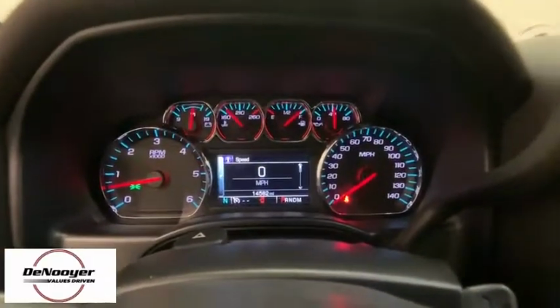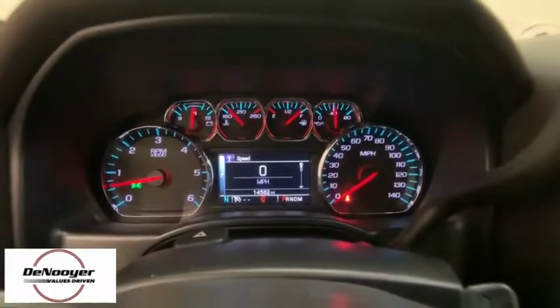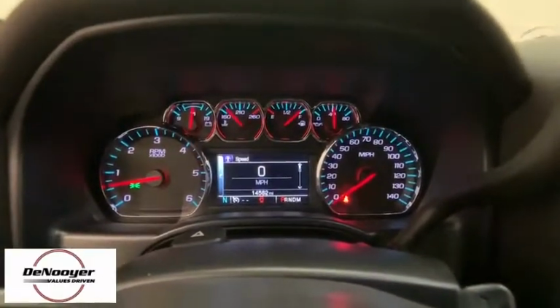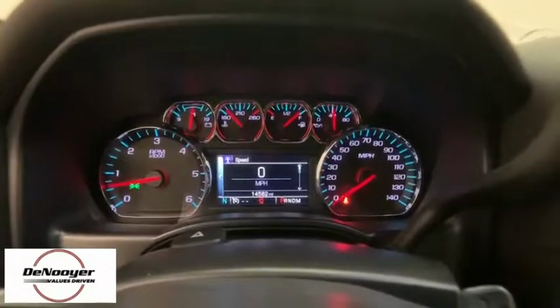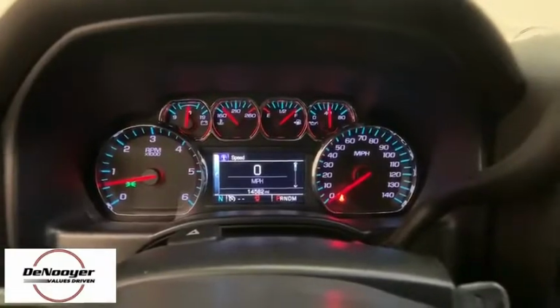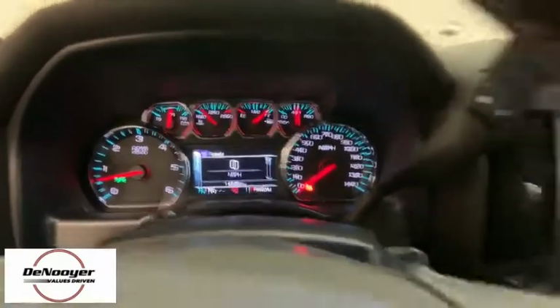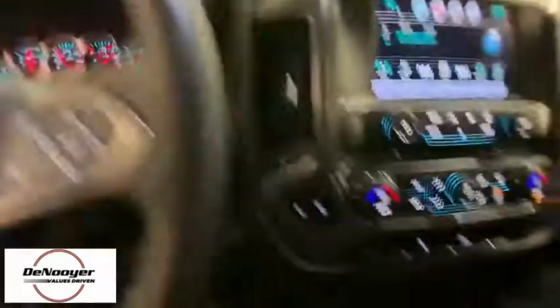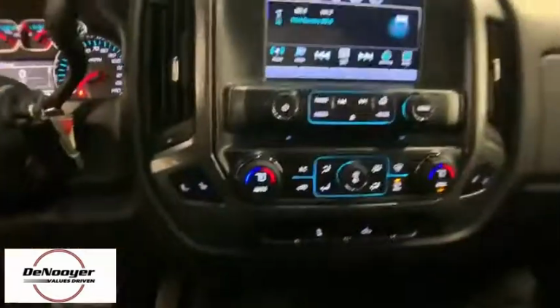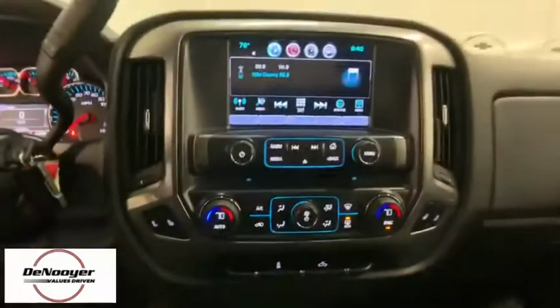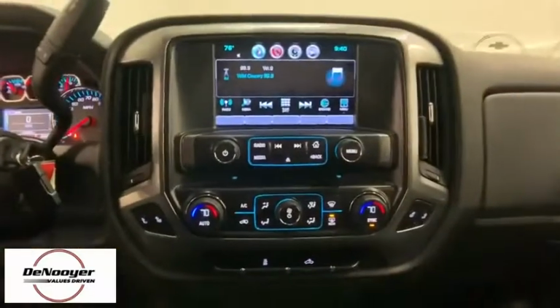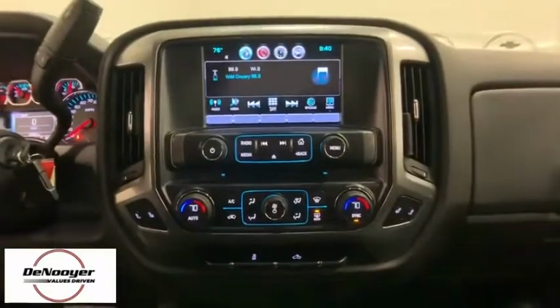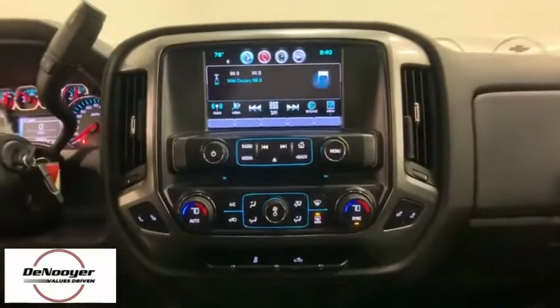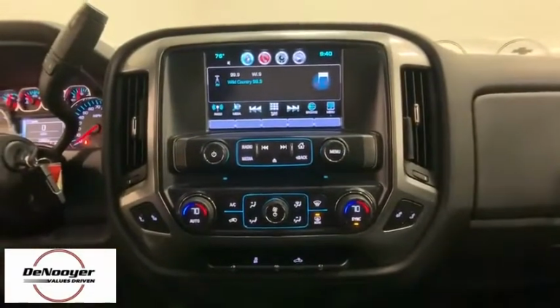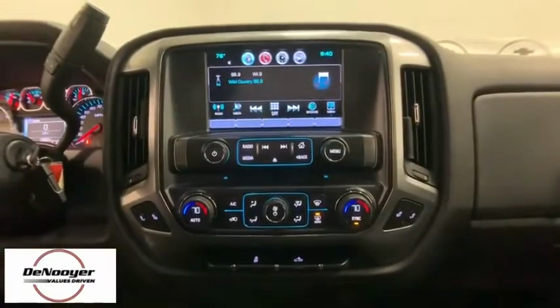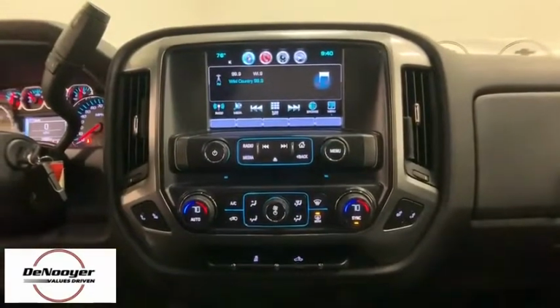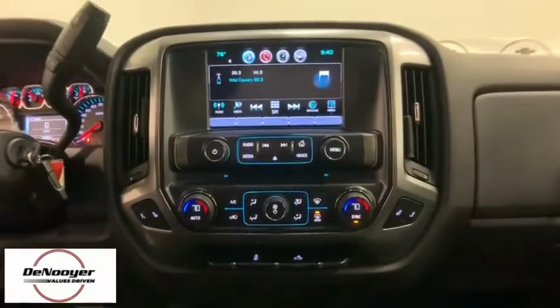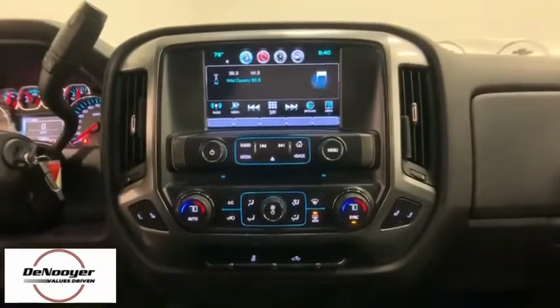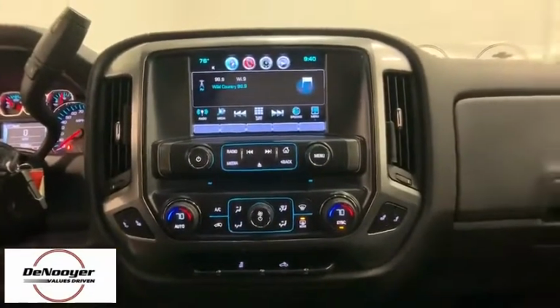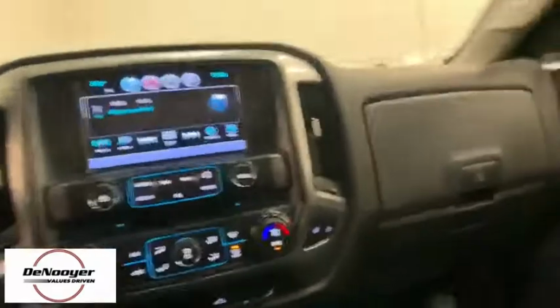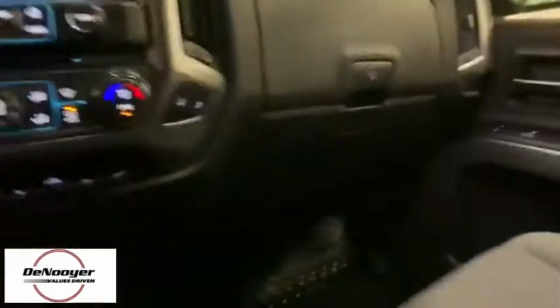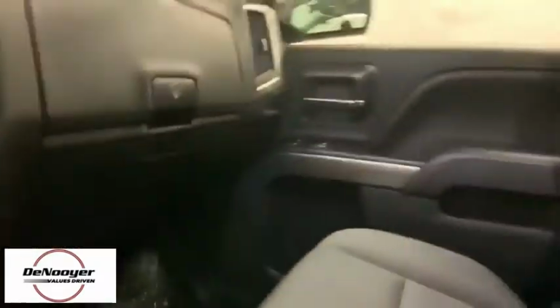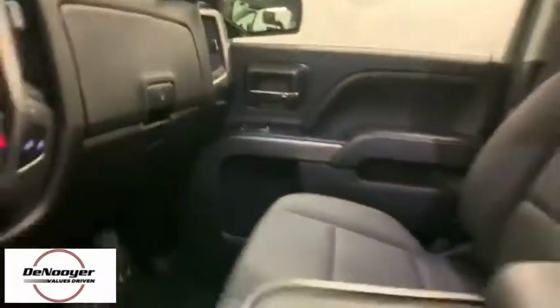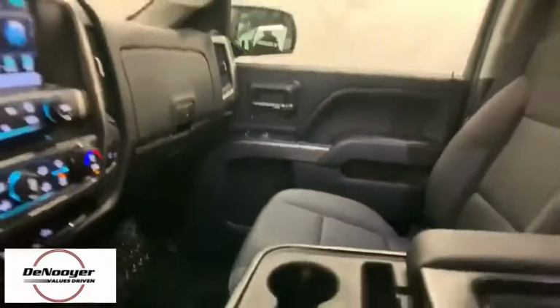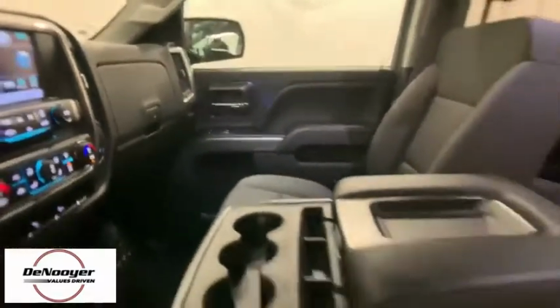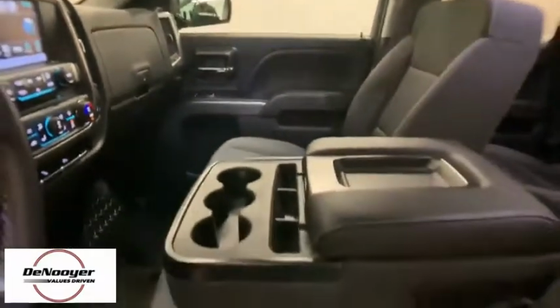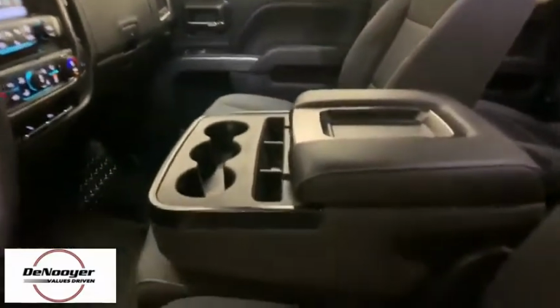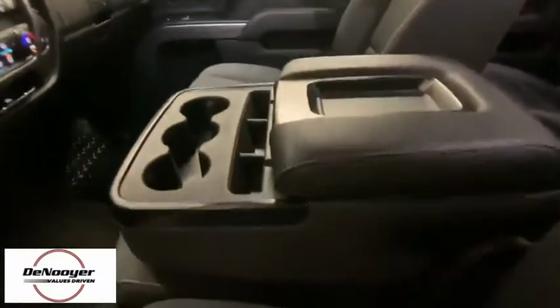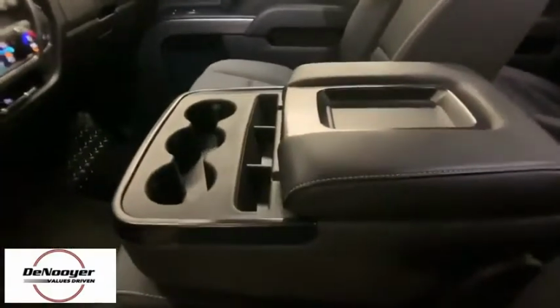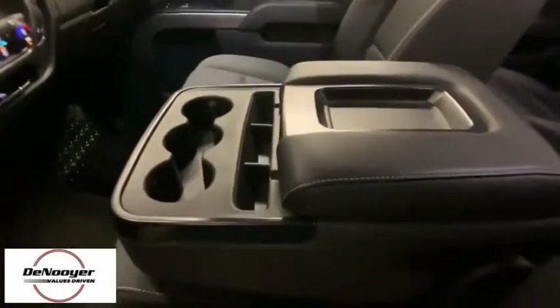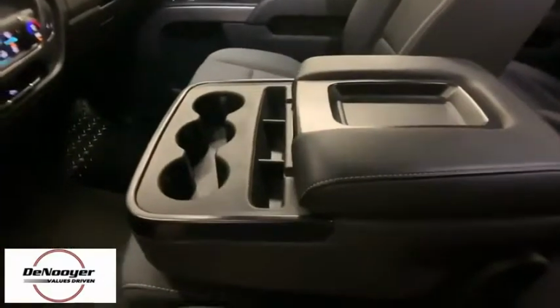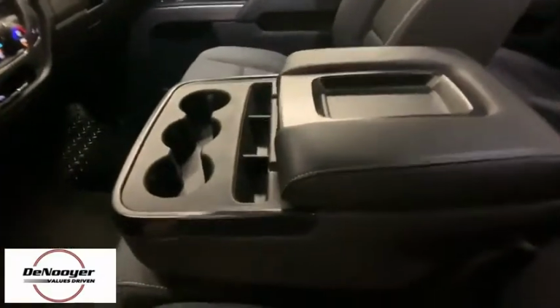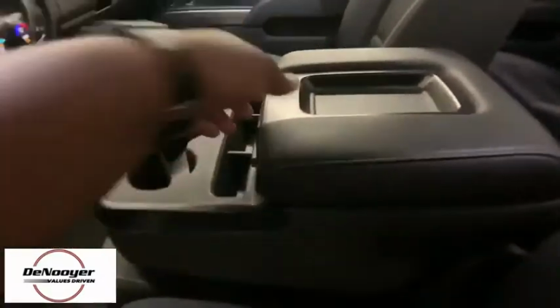Power windows, CD player, compass, remote keyless entry, panic alarm, brake assist, HD radio, overhead console, tachometer, Sirius satellite radio.